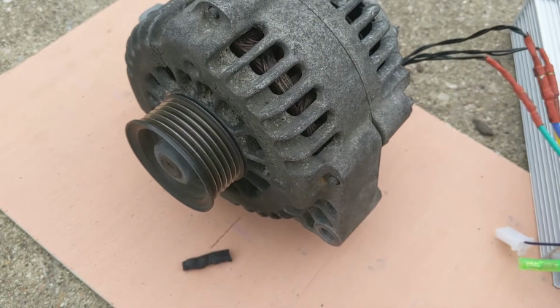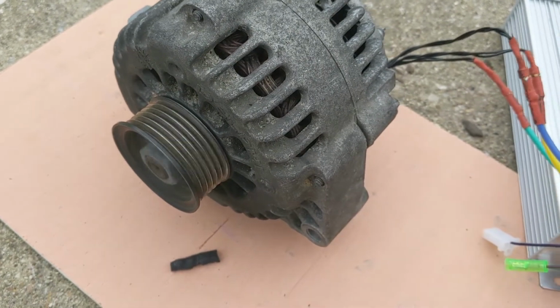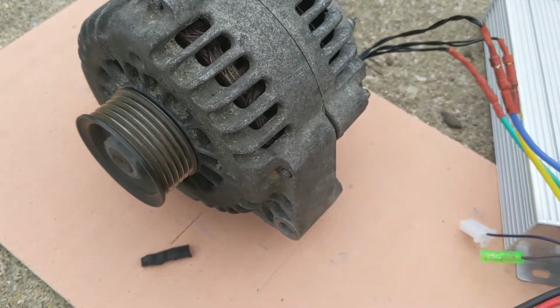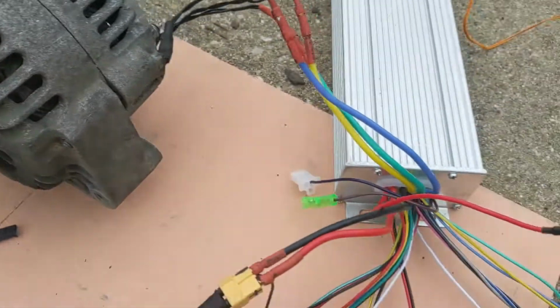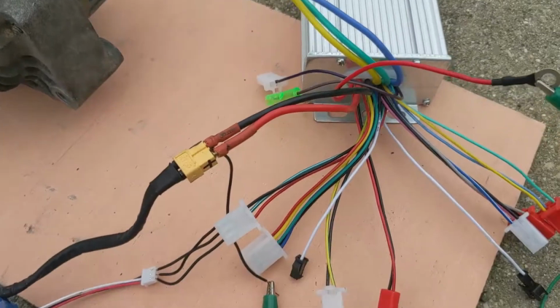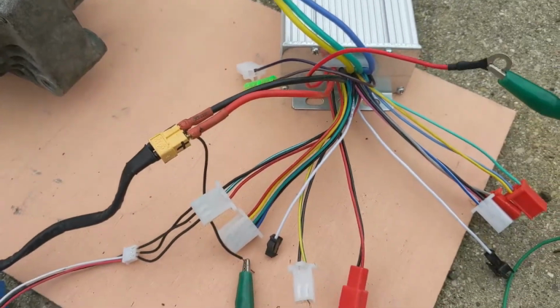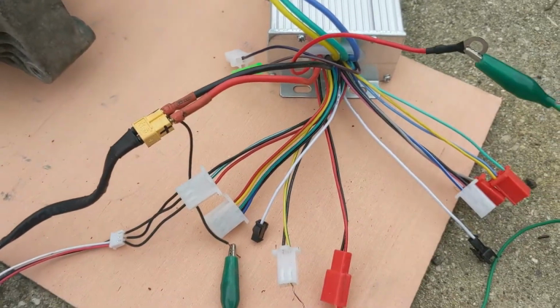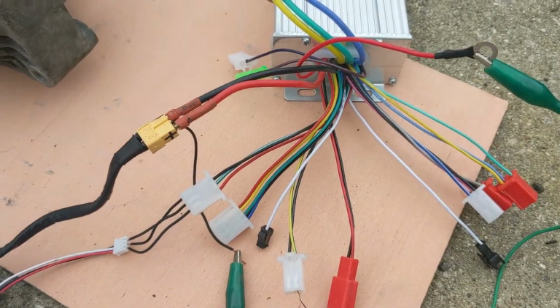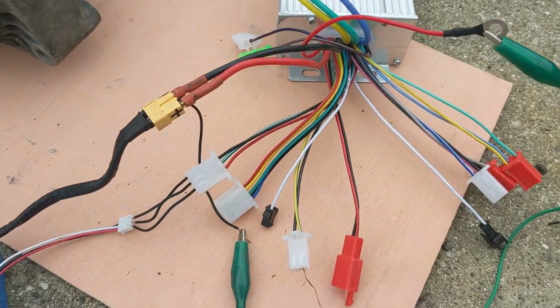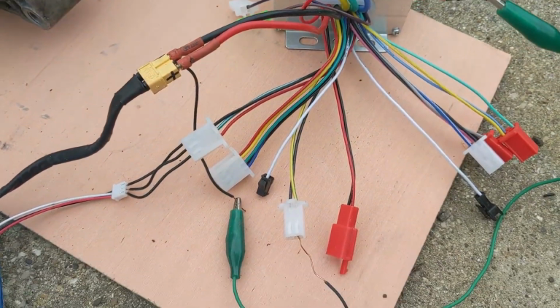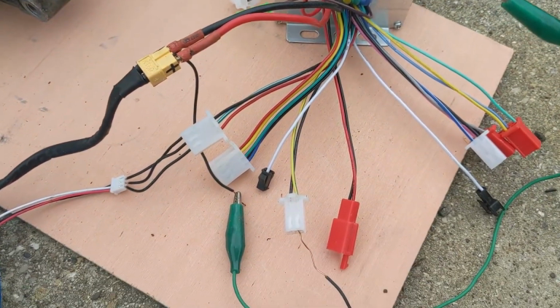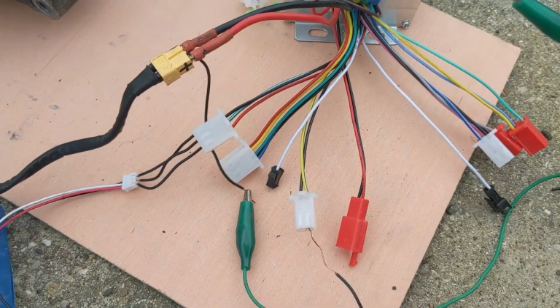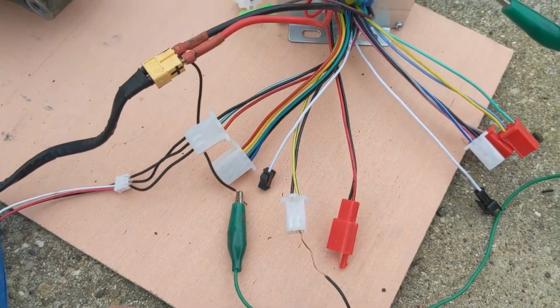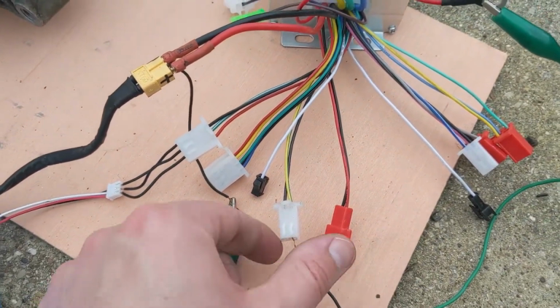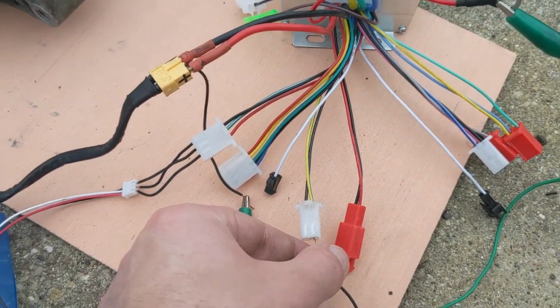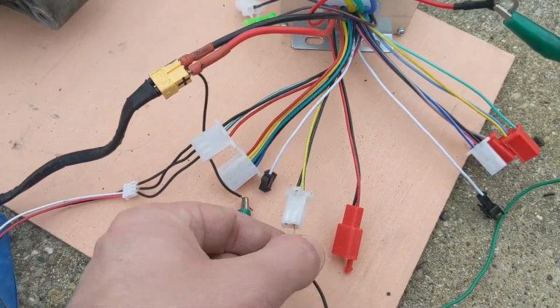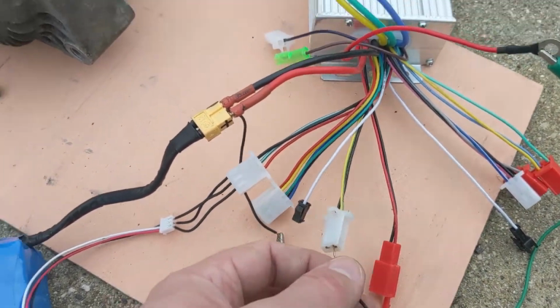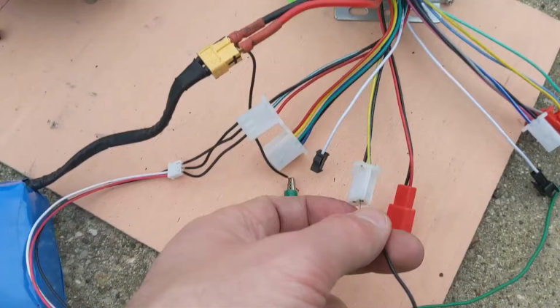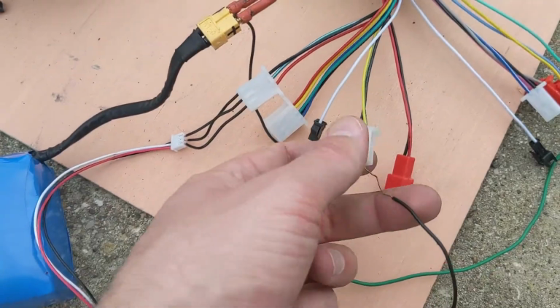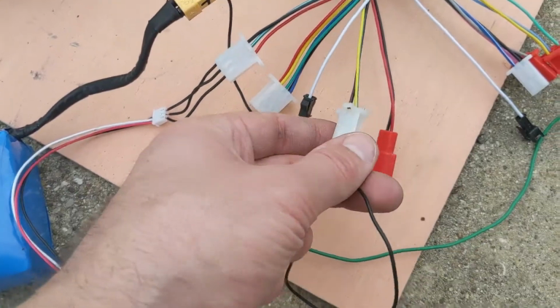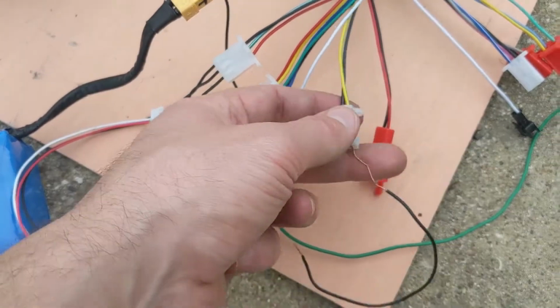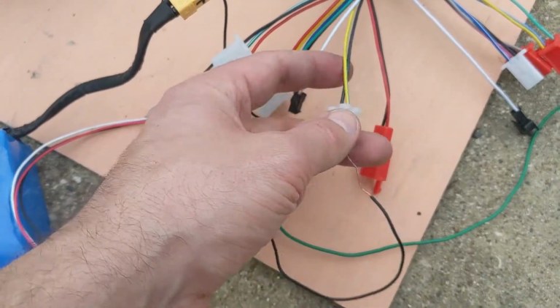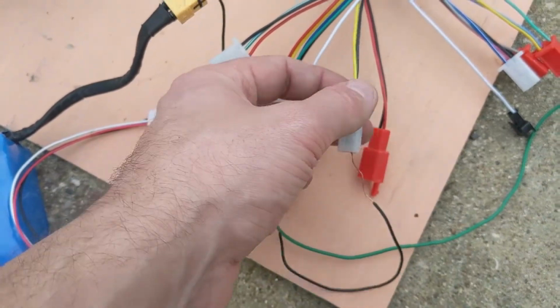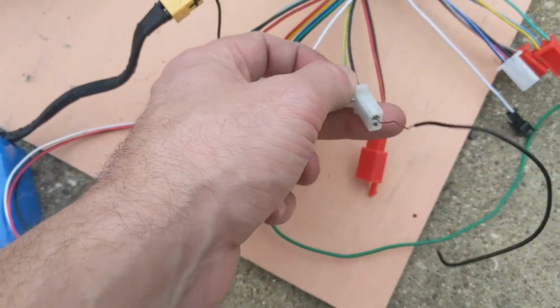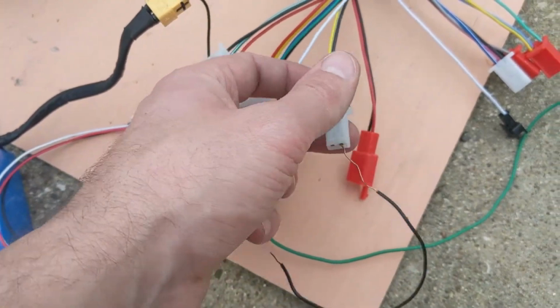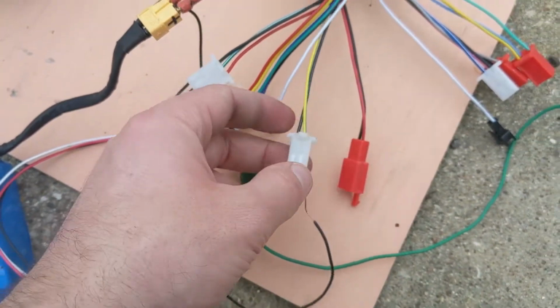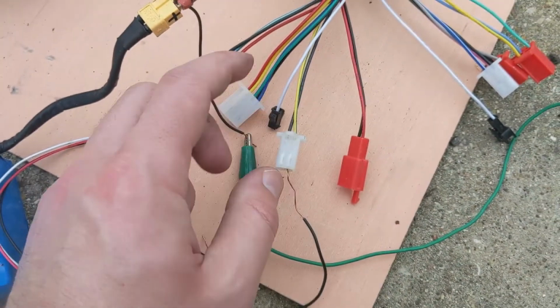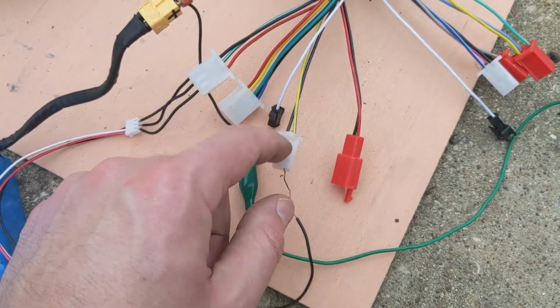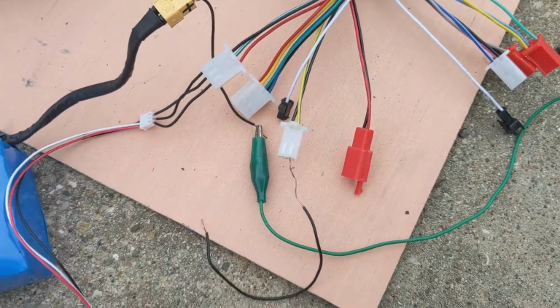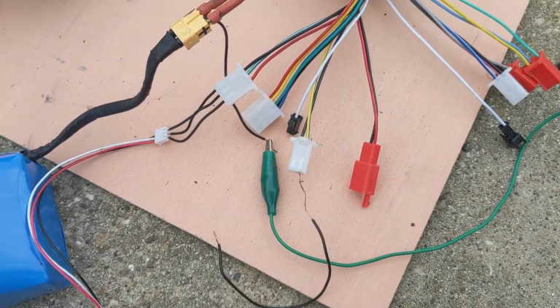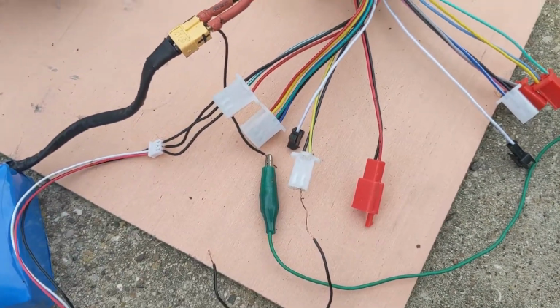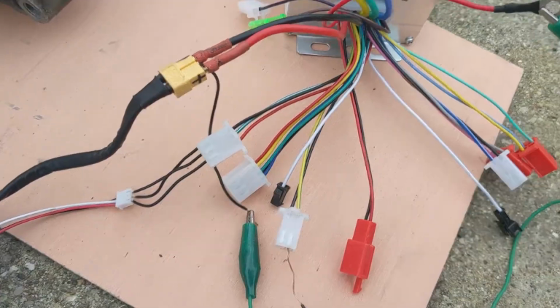It's way louder when it's going in a normal forward direction compared to reverse. So that's what the yellow and black wires are for — that's the reversing of the motor.